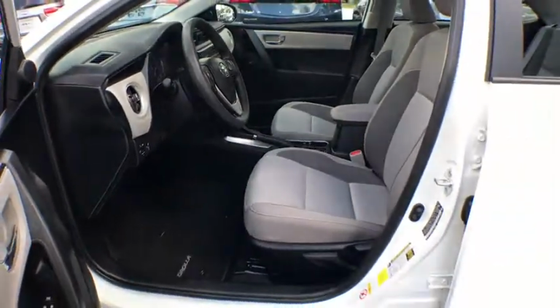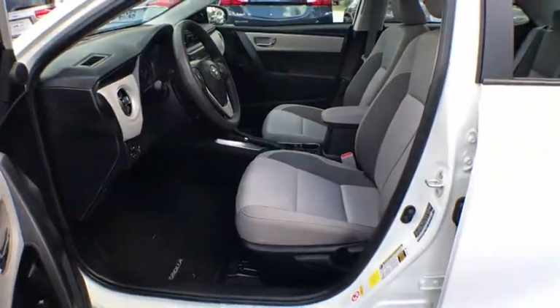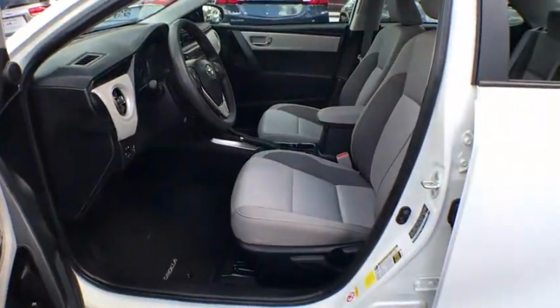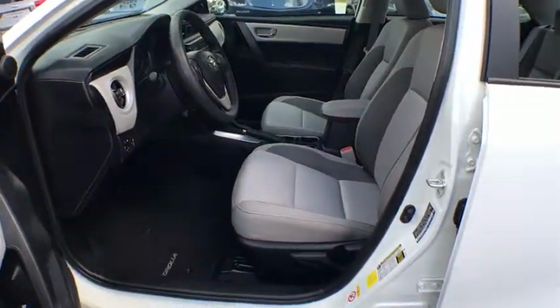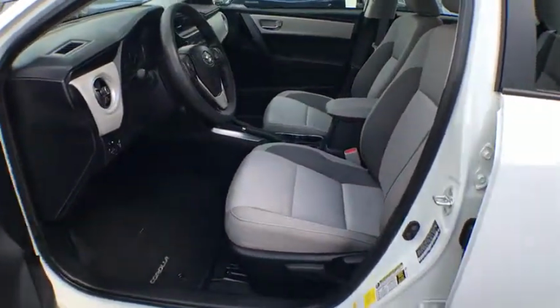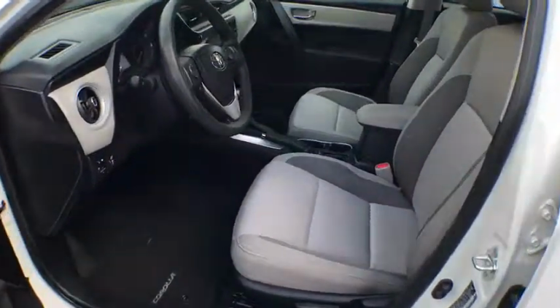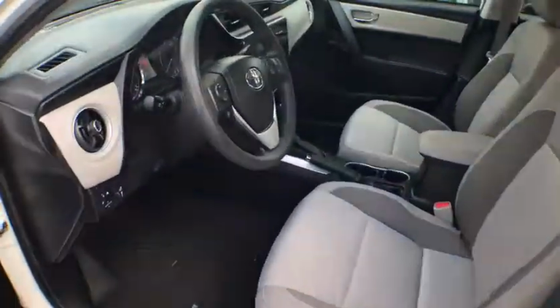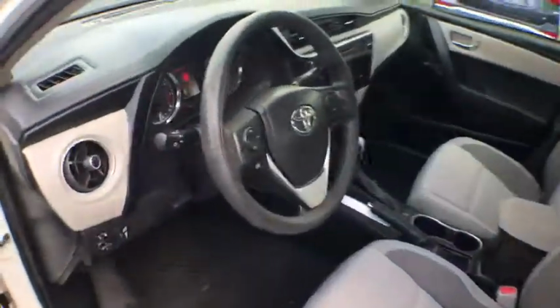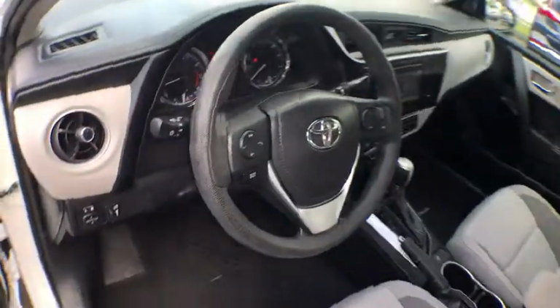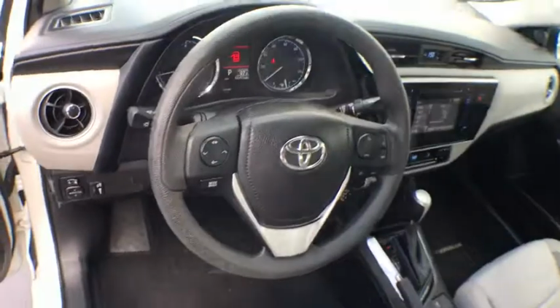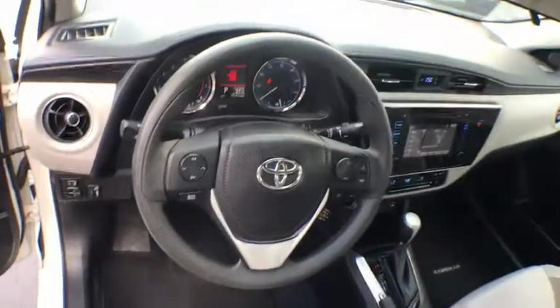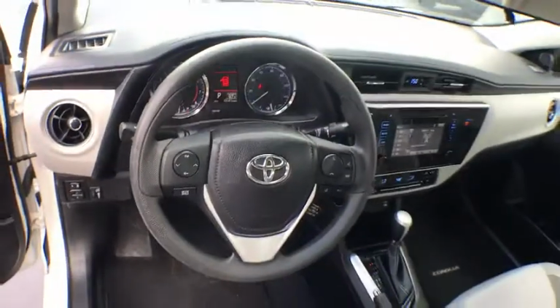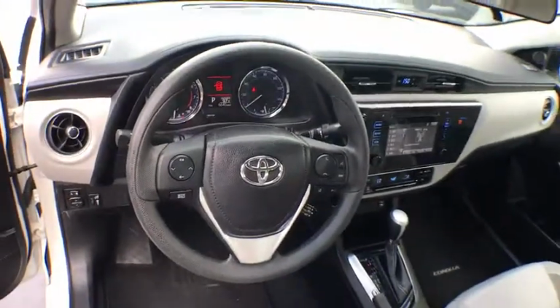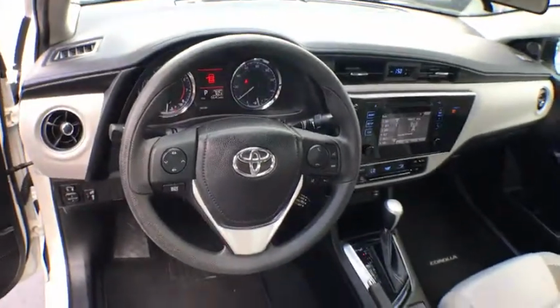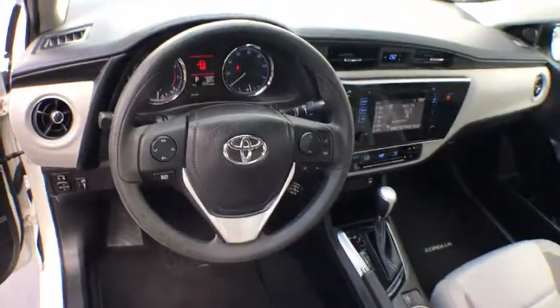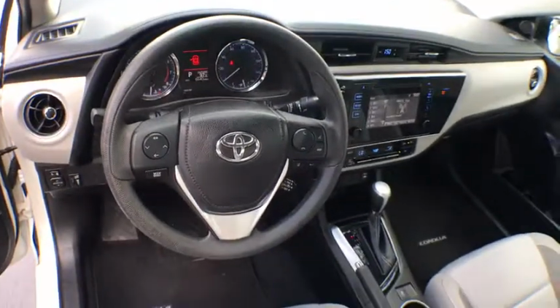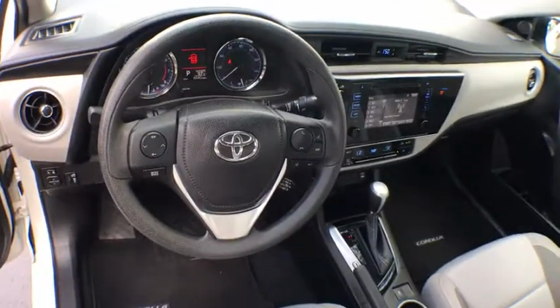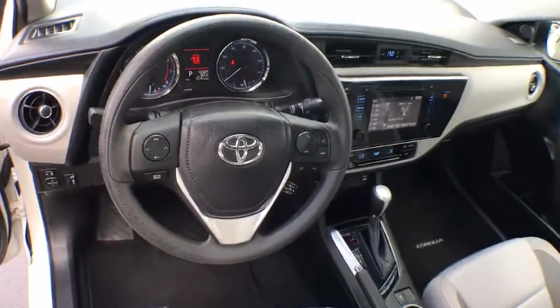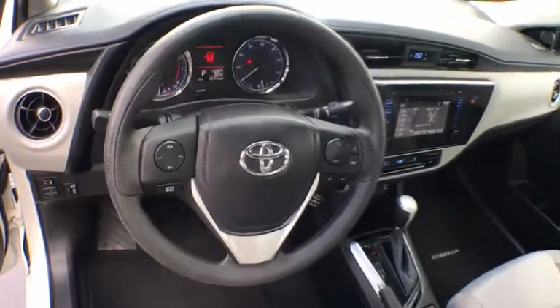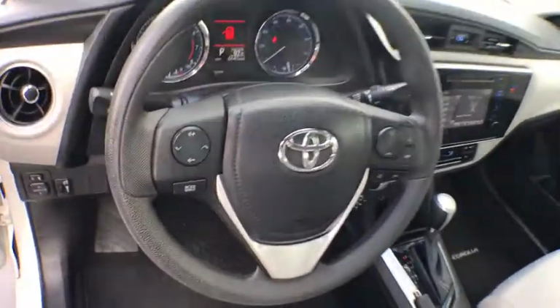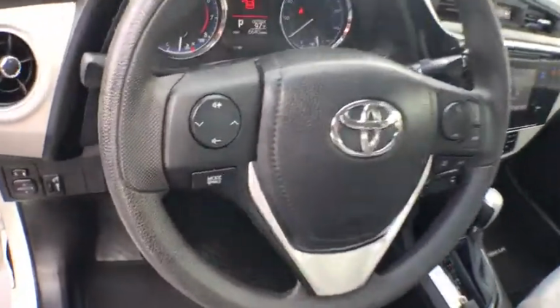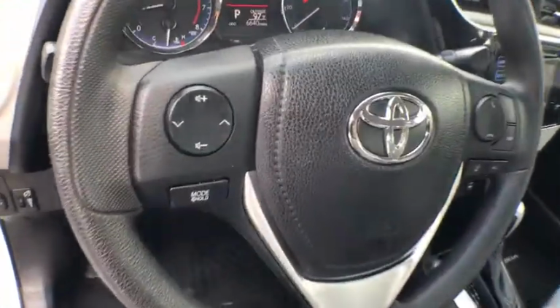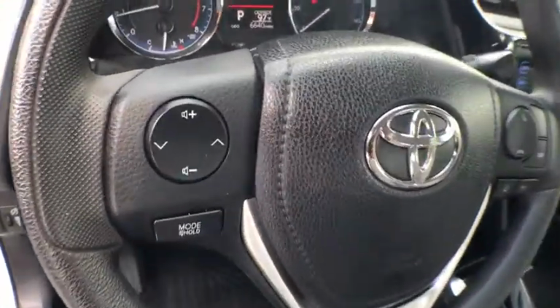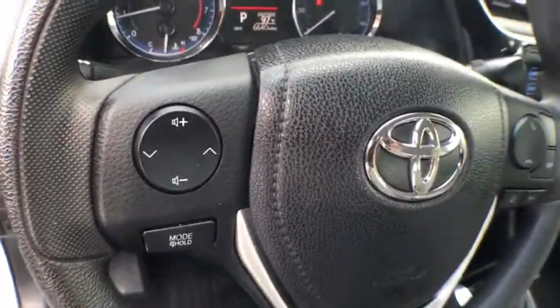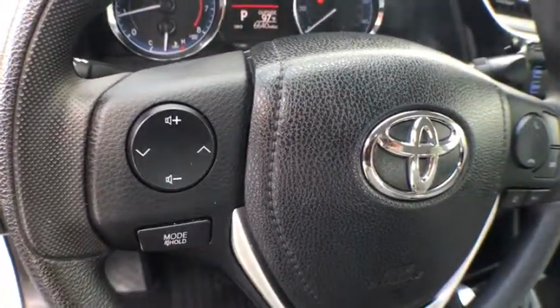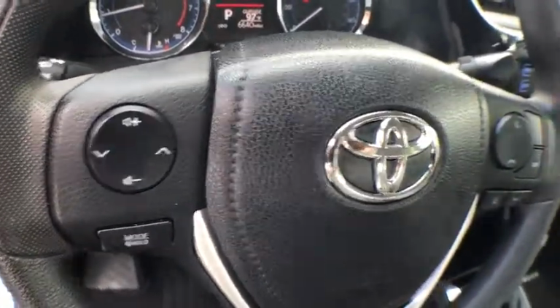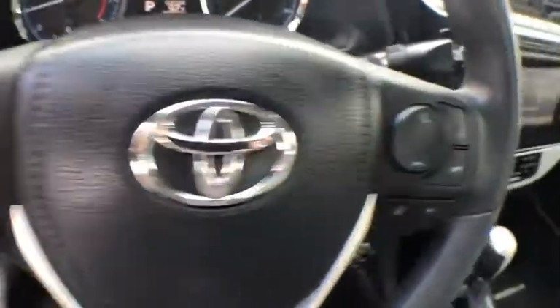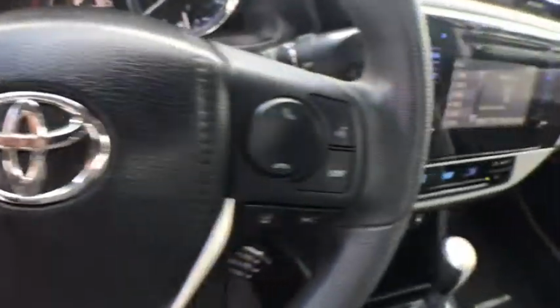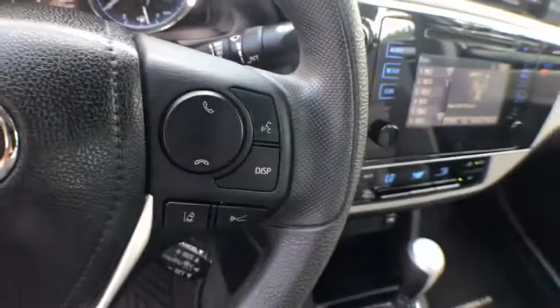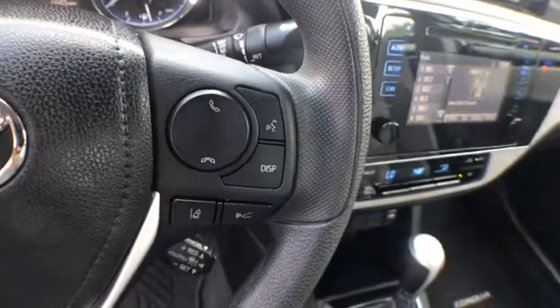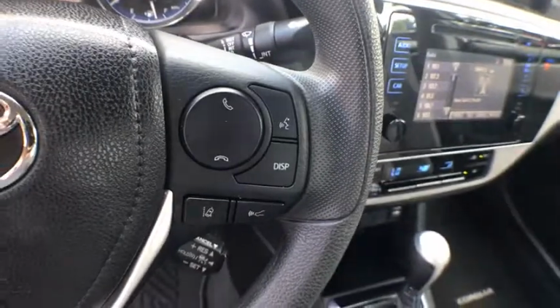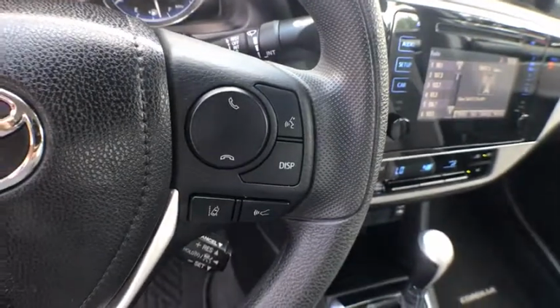Side airbag, power door locks, intermittent wipers, daytime running lights, tachometer, center console, power mirrors, tilt steering wheel.